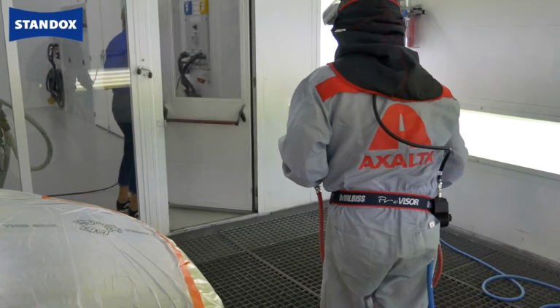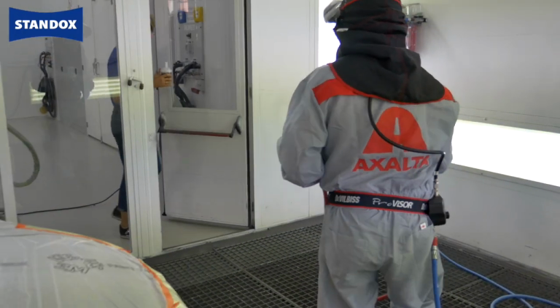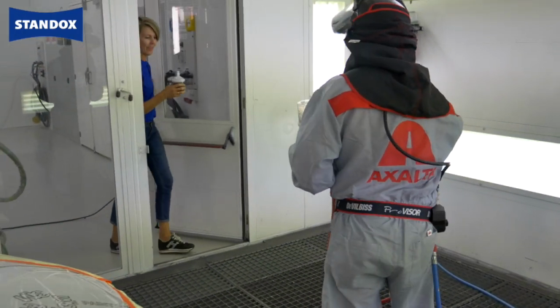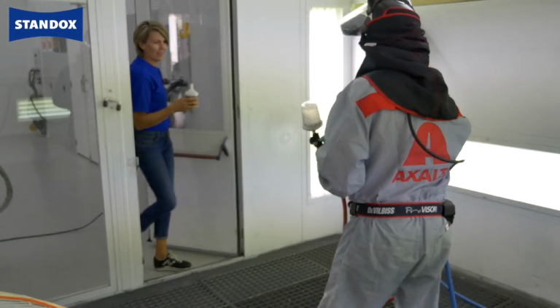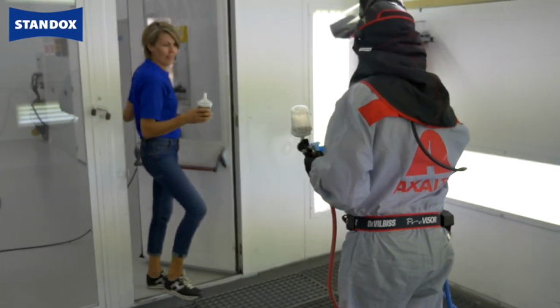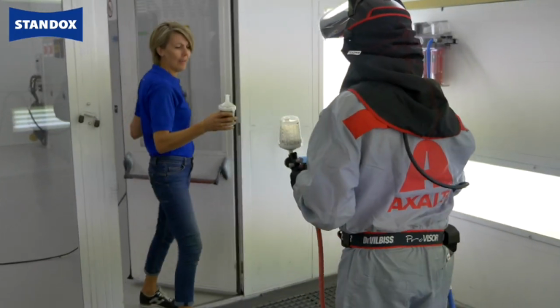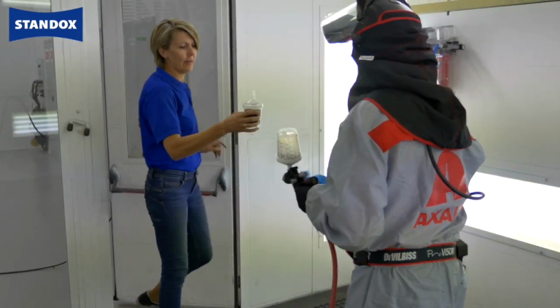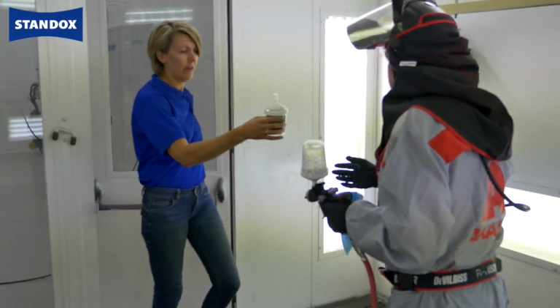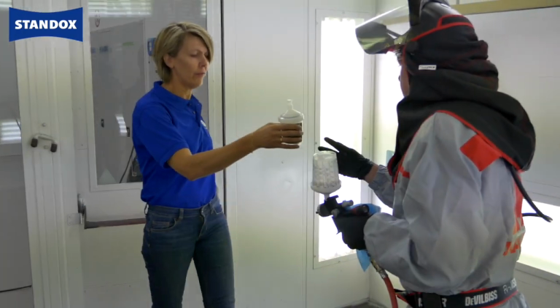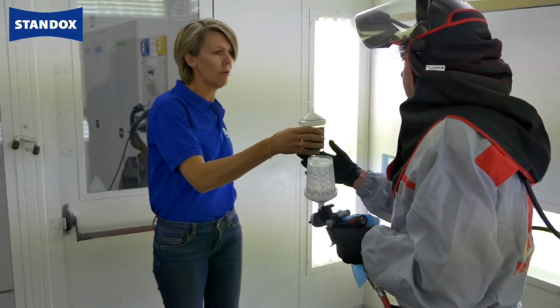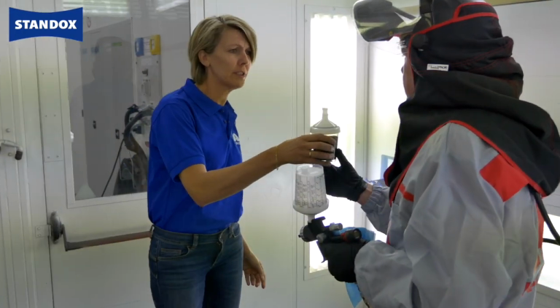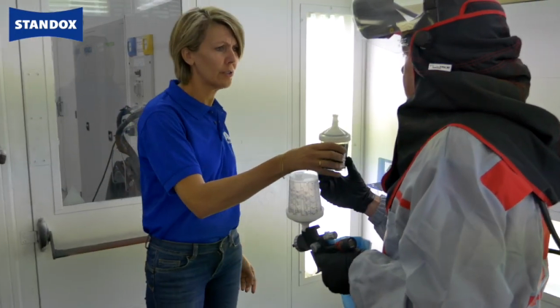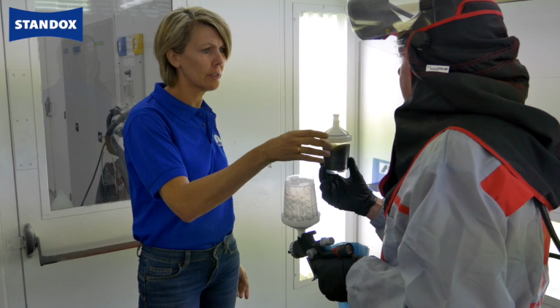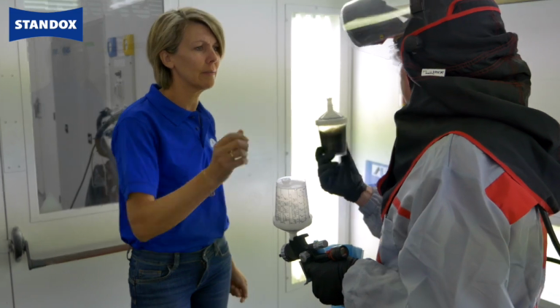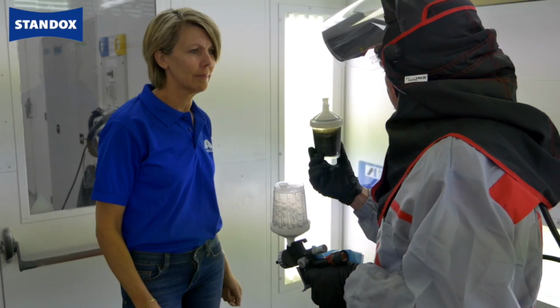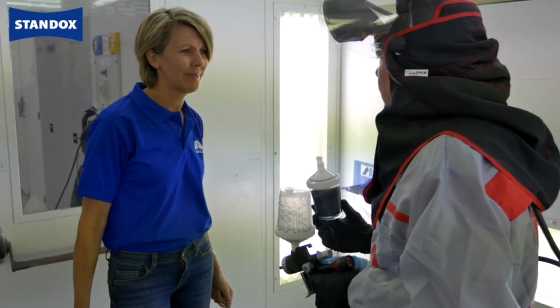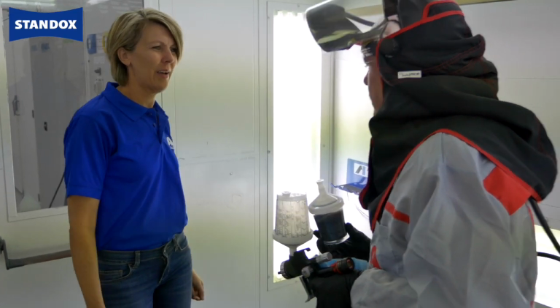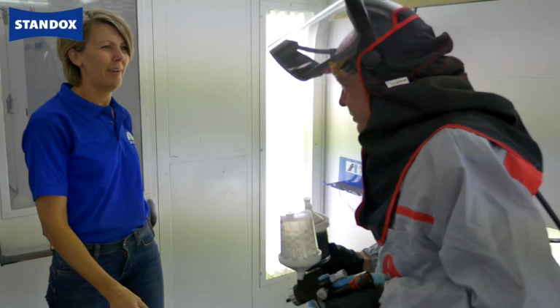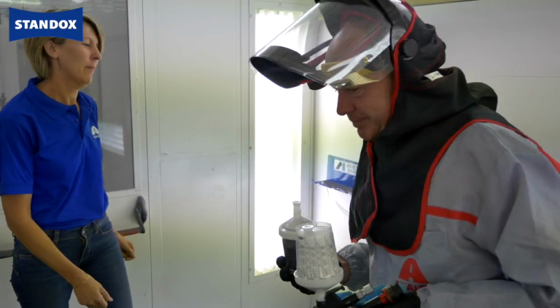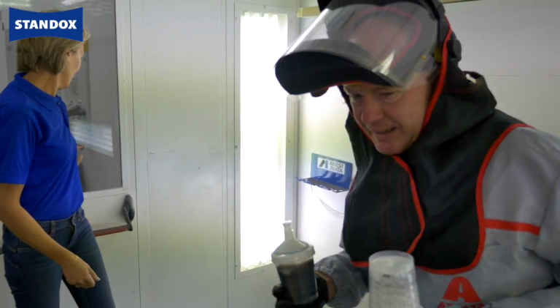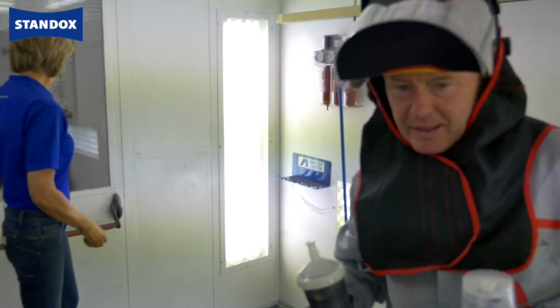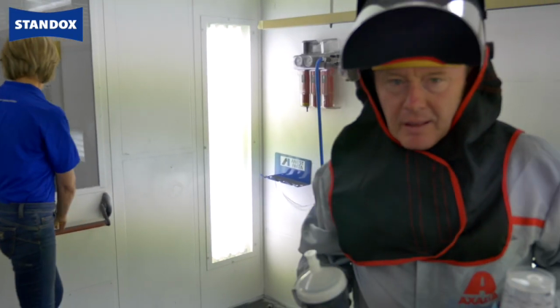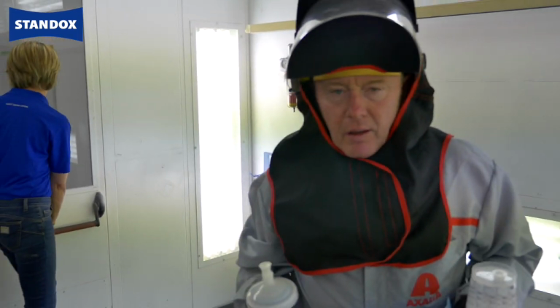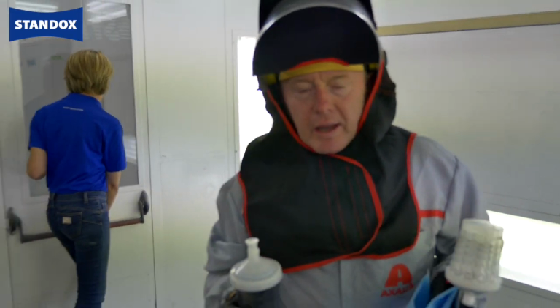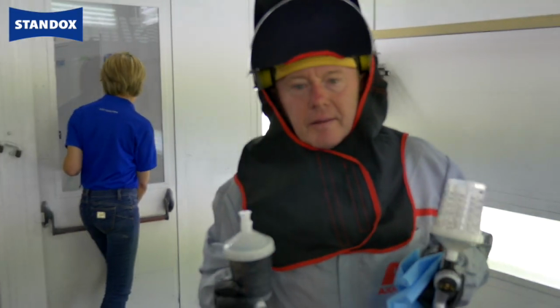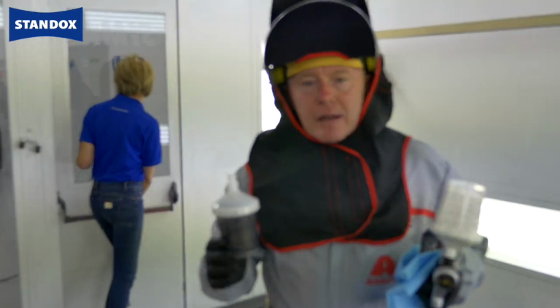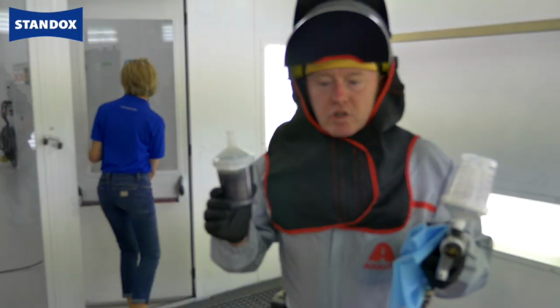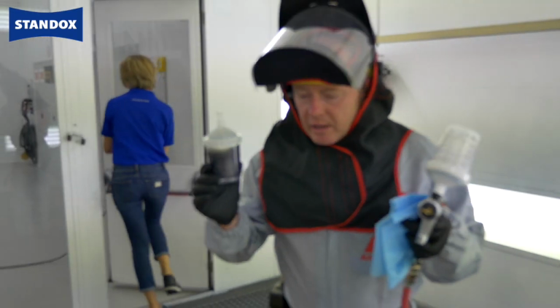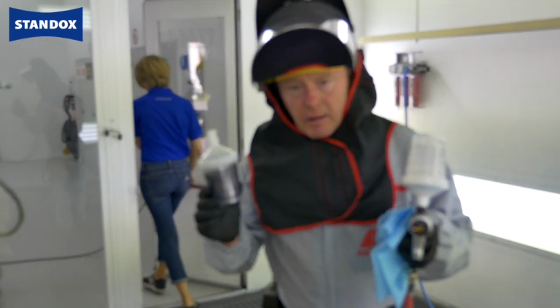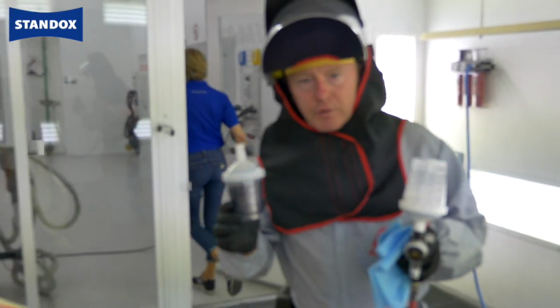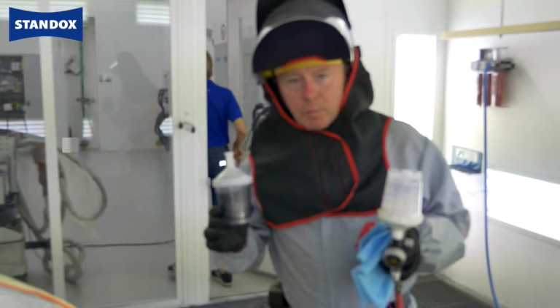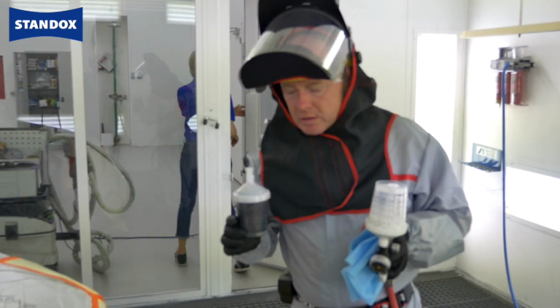Hi Inna, everything ready? Yes, ready for use as you asked. Thank you very much. As you will see, I have the two pots.